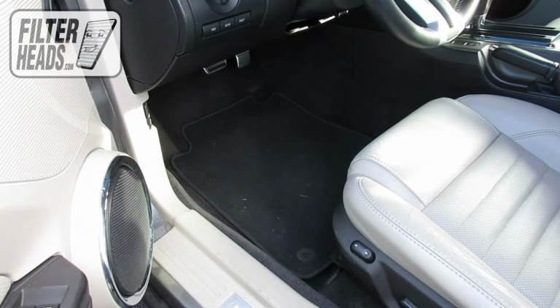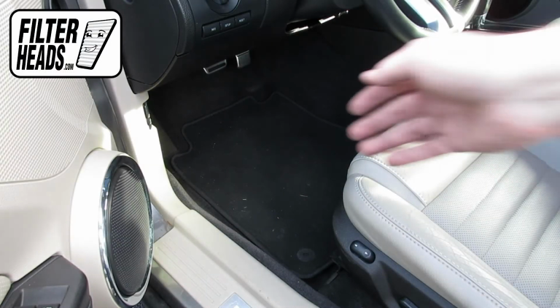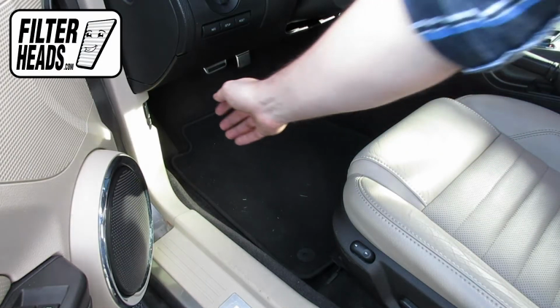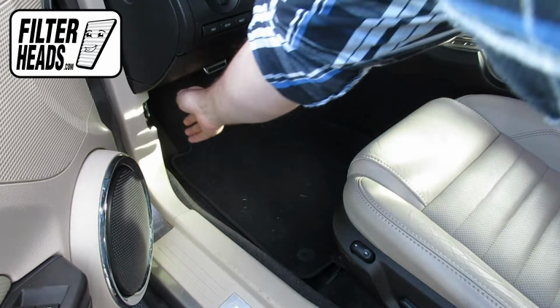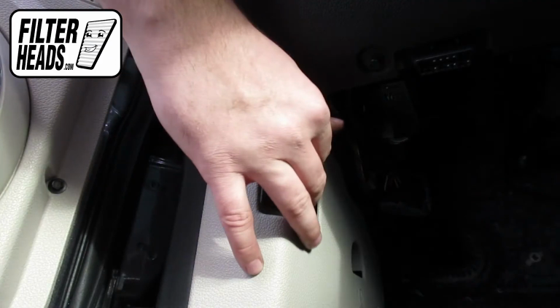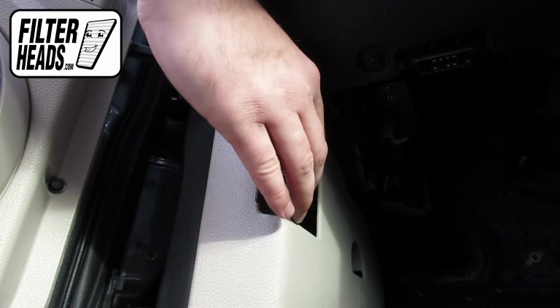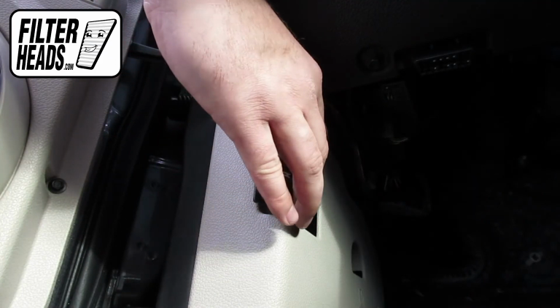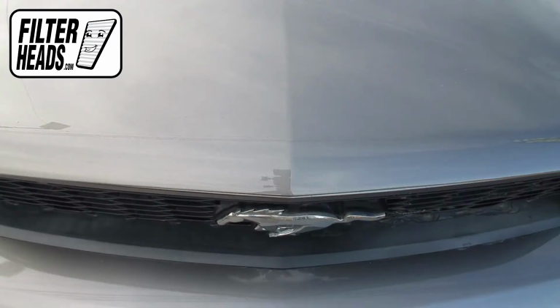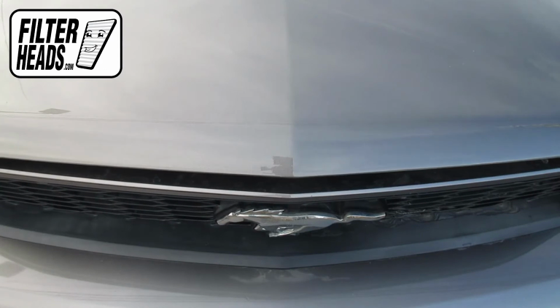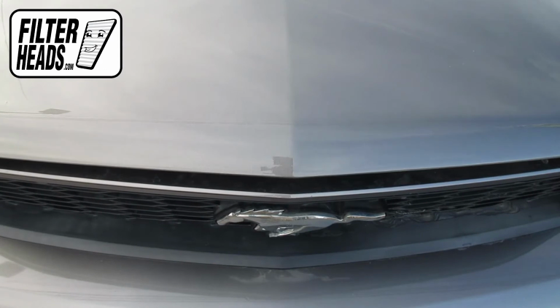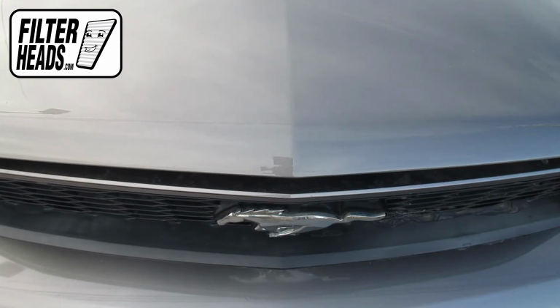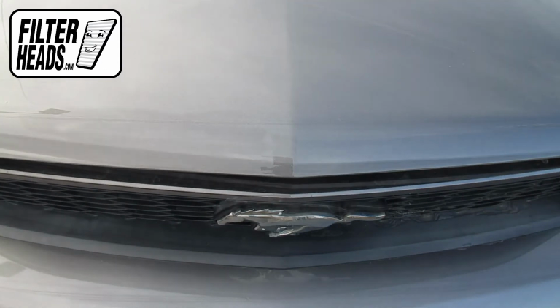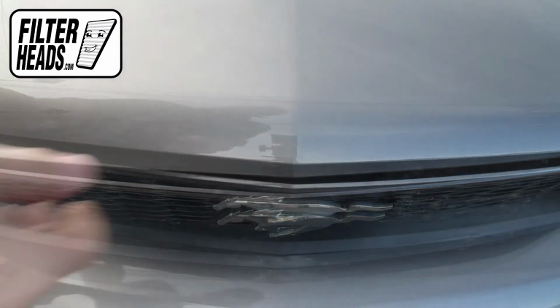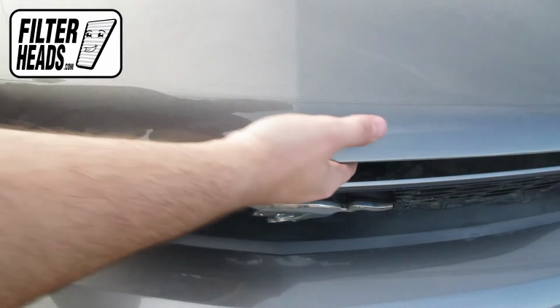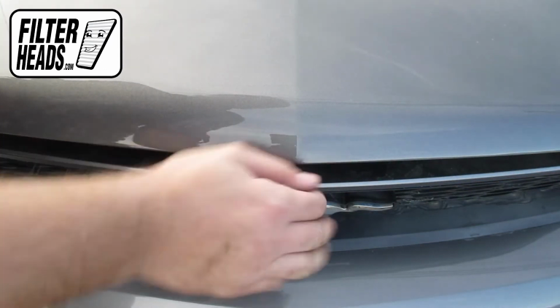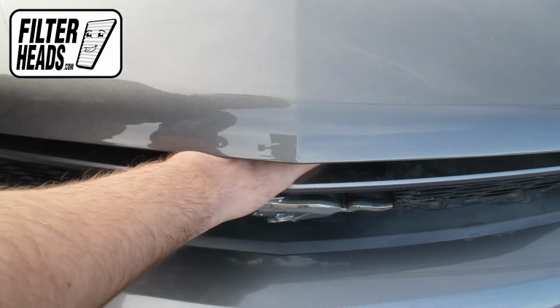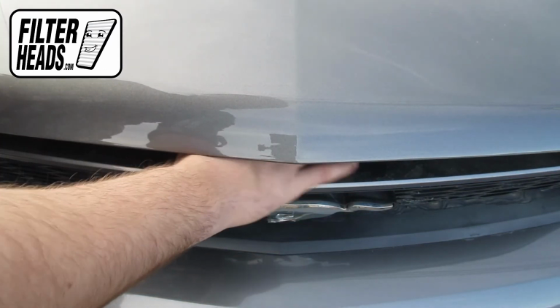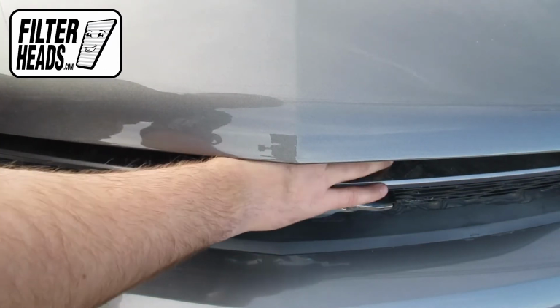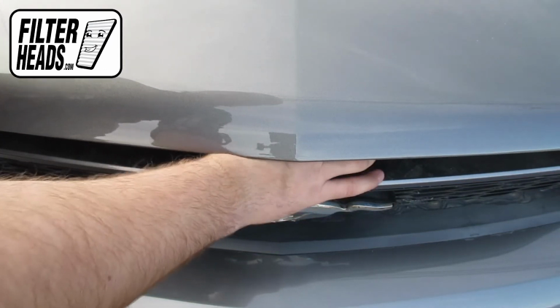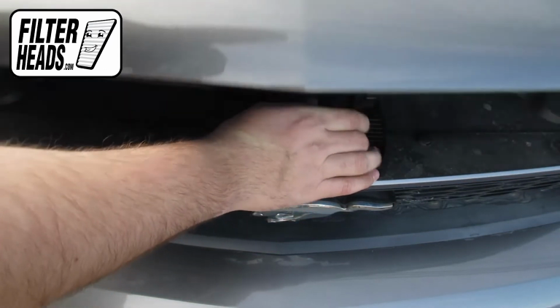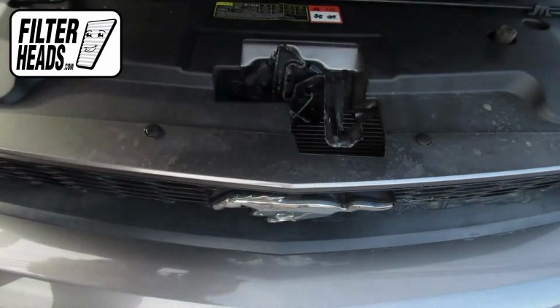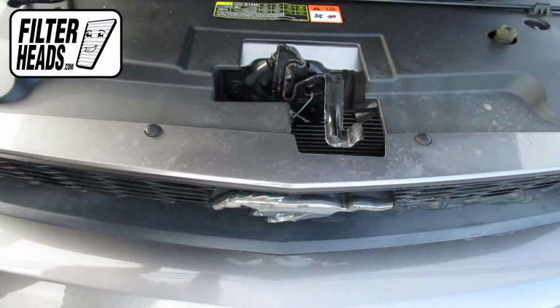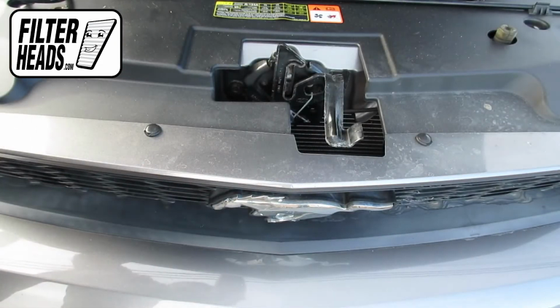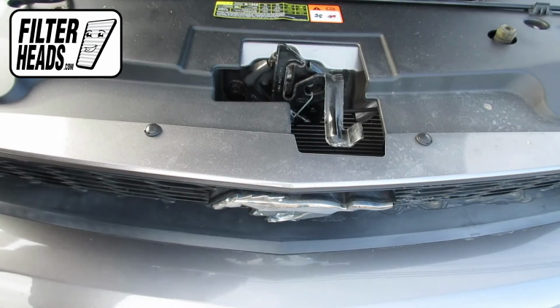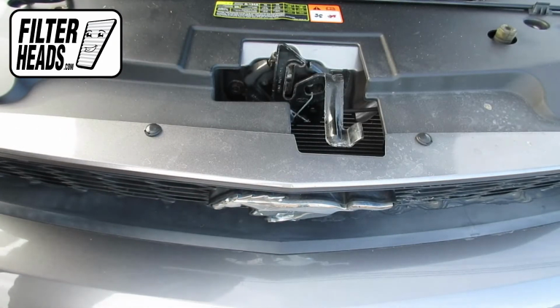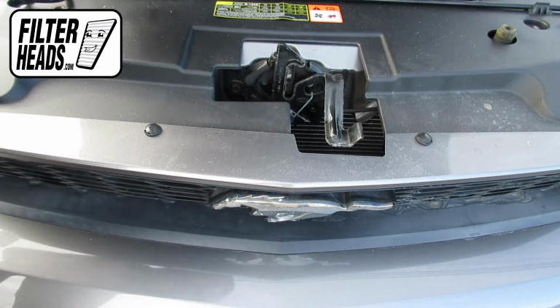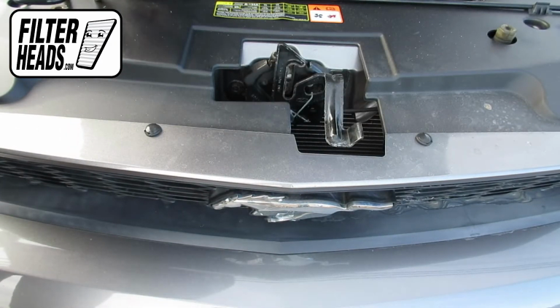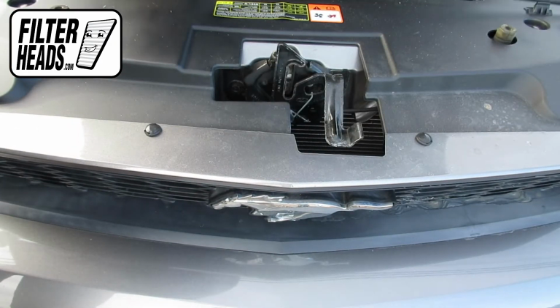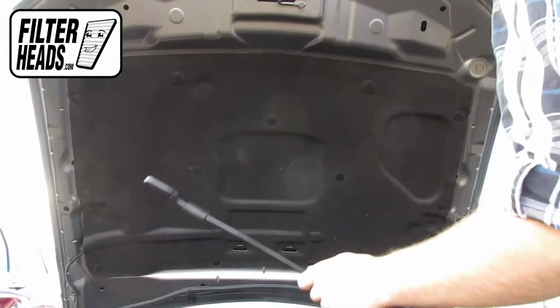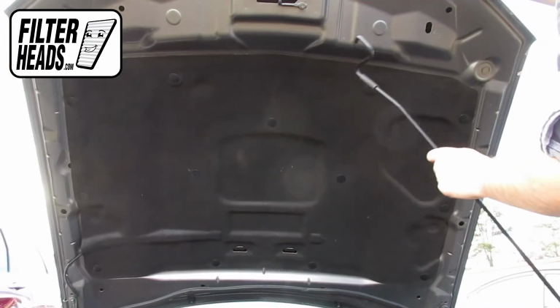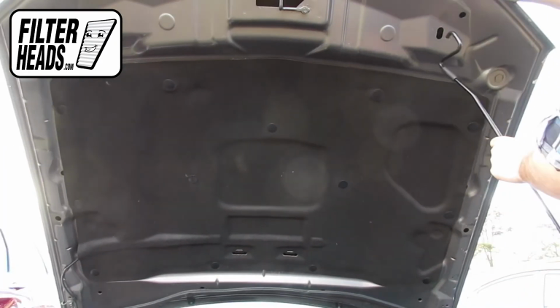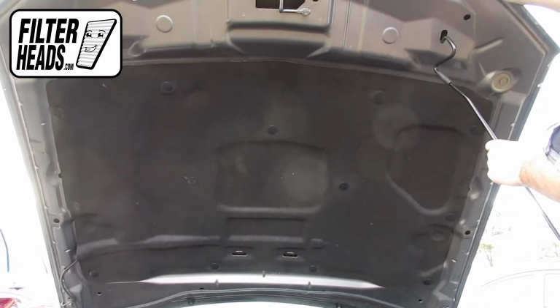To access the air filter, first open the hood. Use the hood prop rod to support the hood.